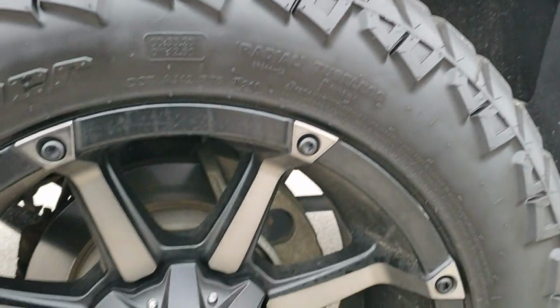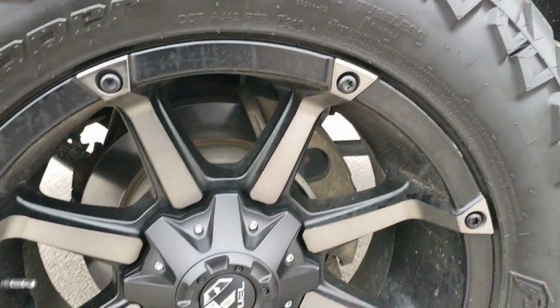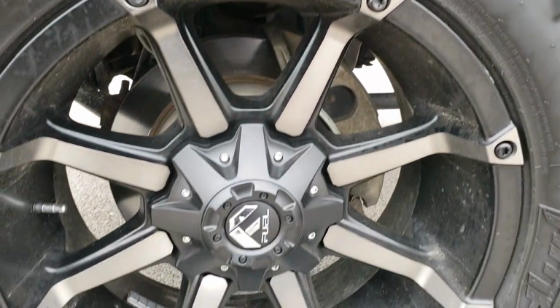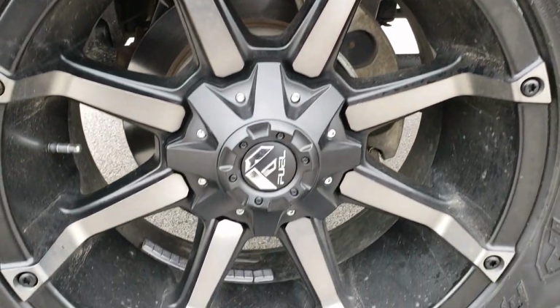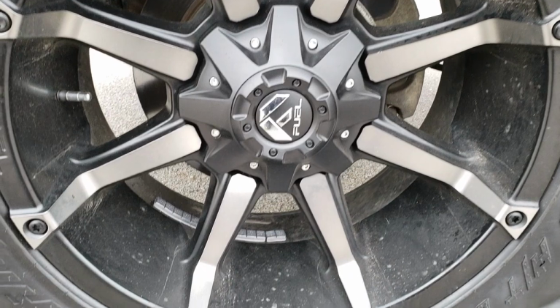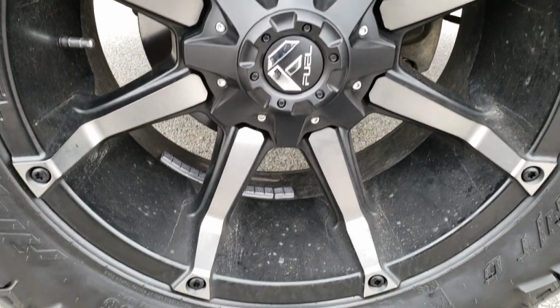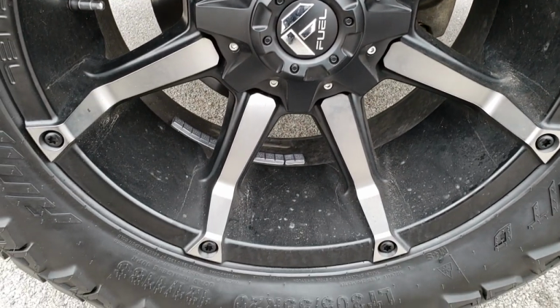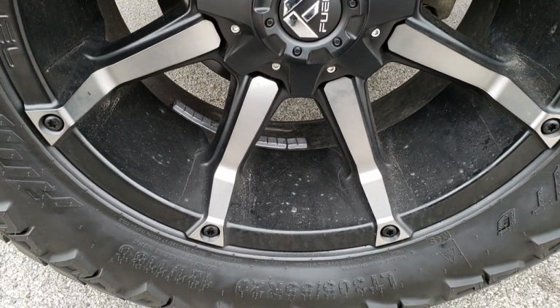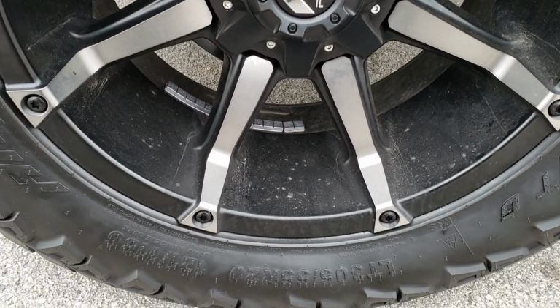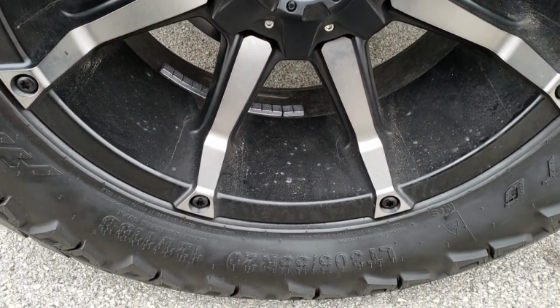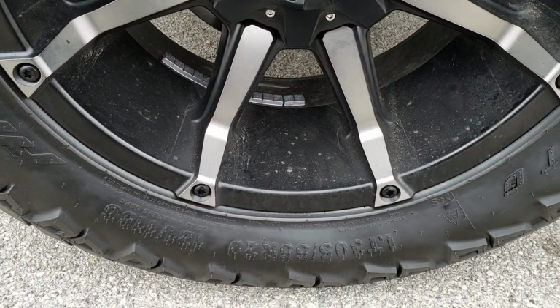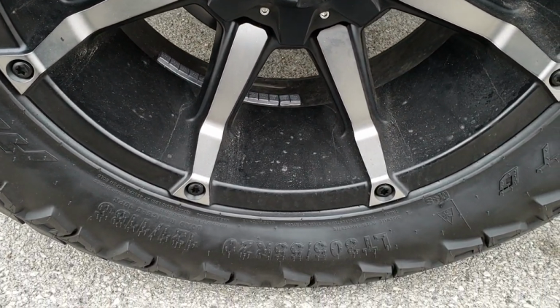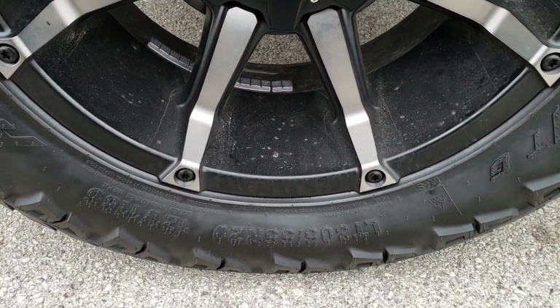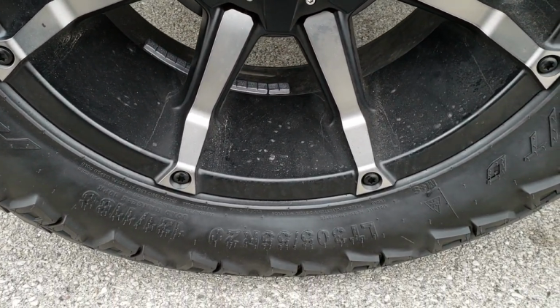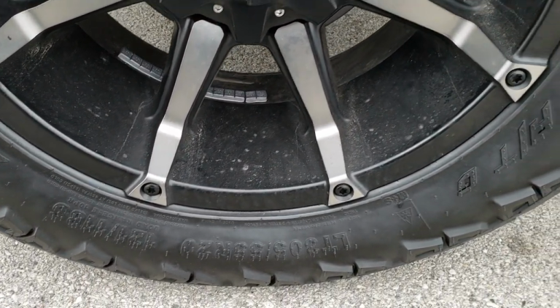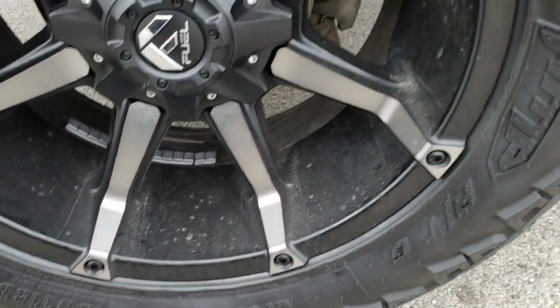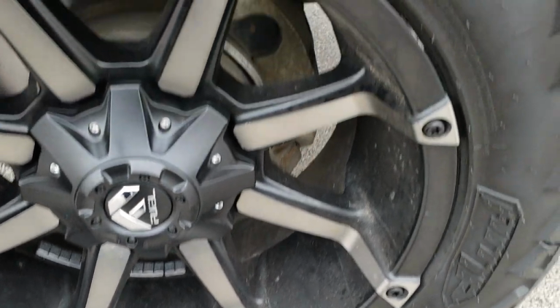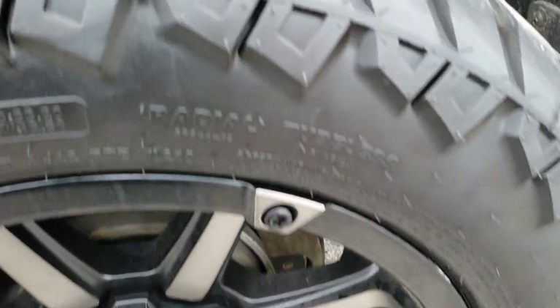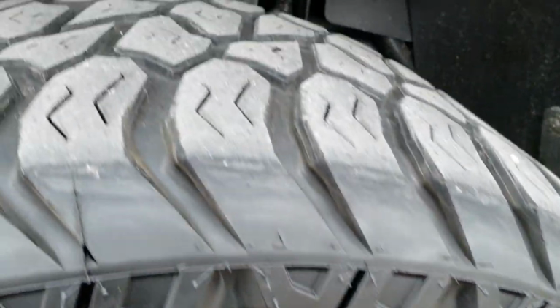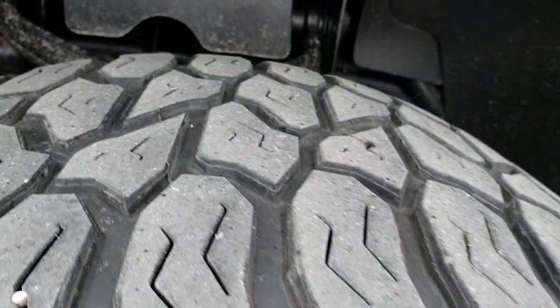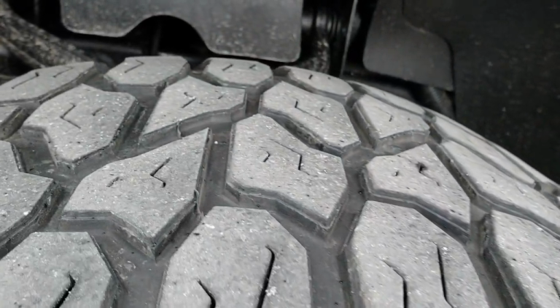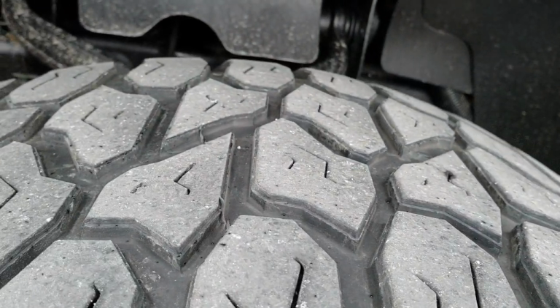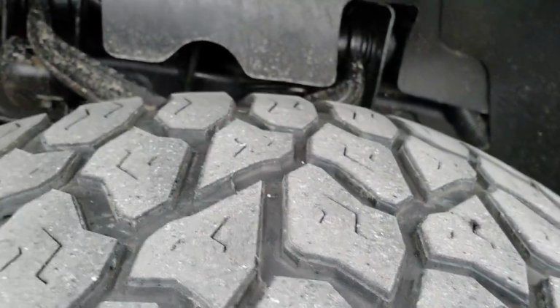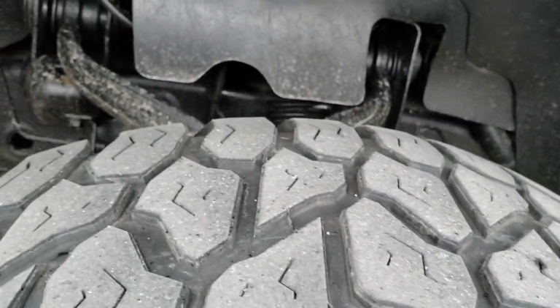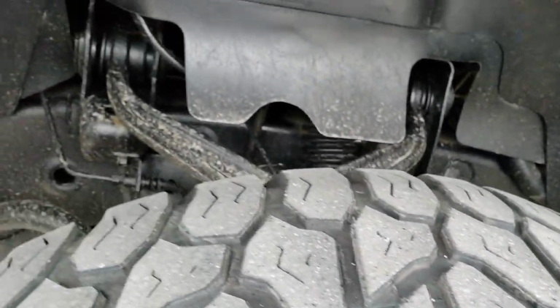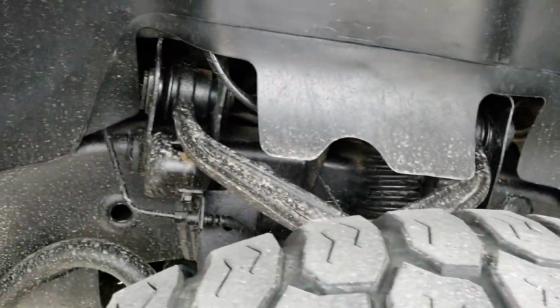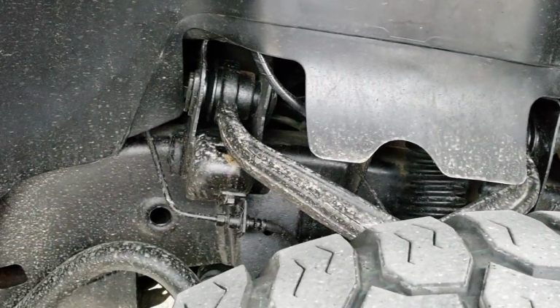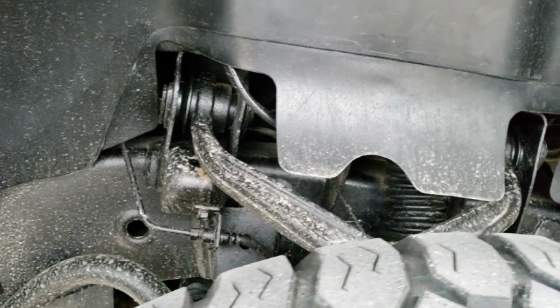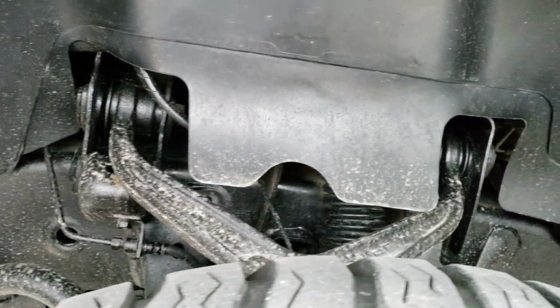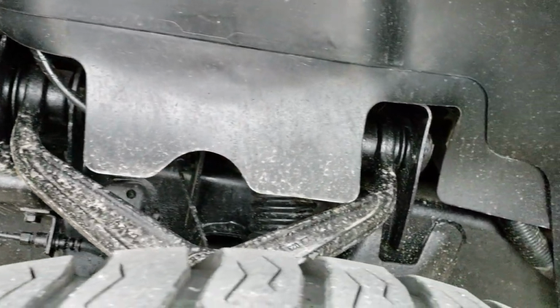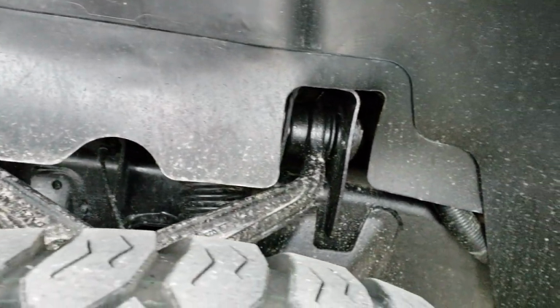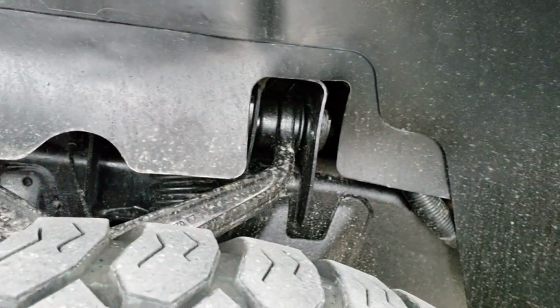It comes with 20 inch Fuel painted and polished aluminum rims and has AMP LT305/55R20 tires on it. These tires have right around half the tread left. You can see the frame and underbody is in nice shape.